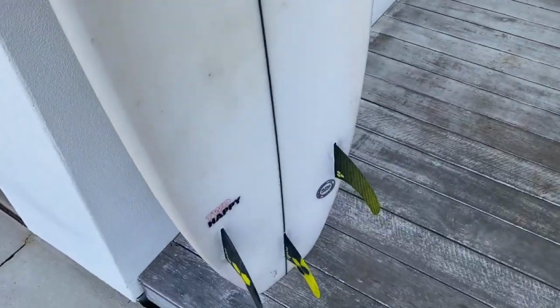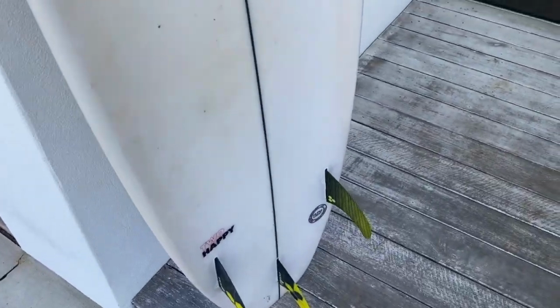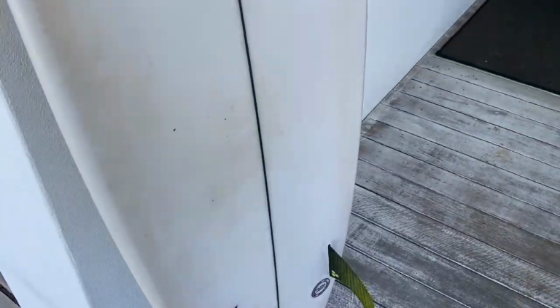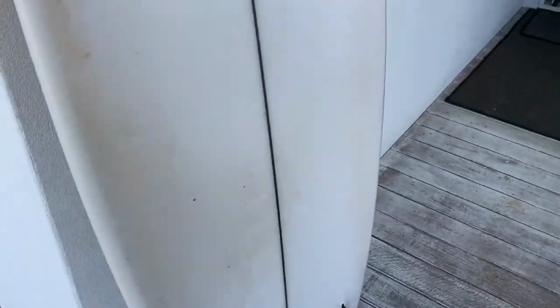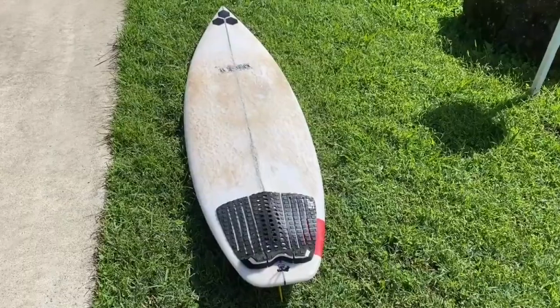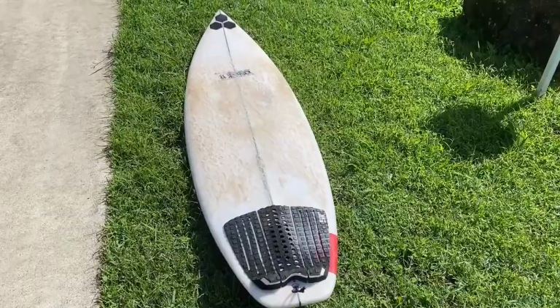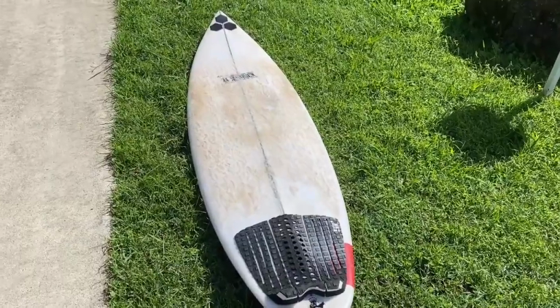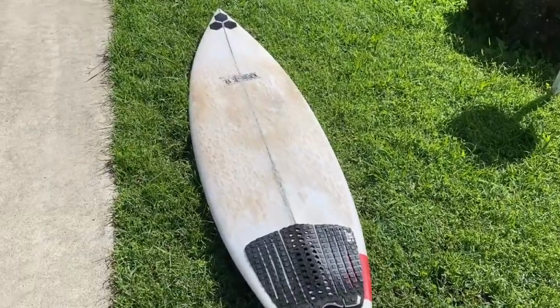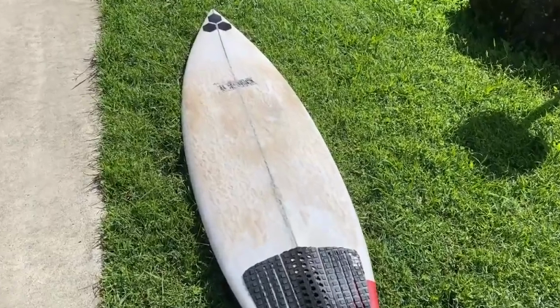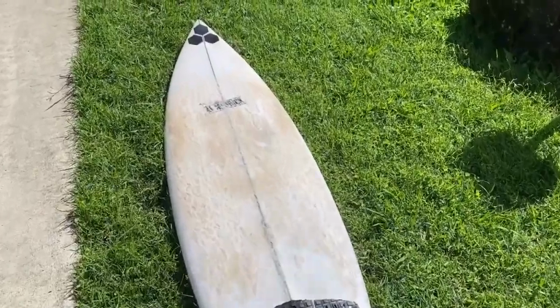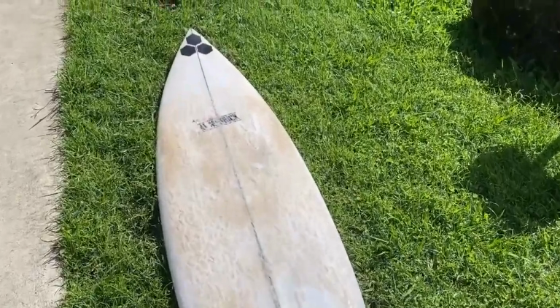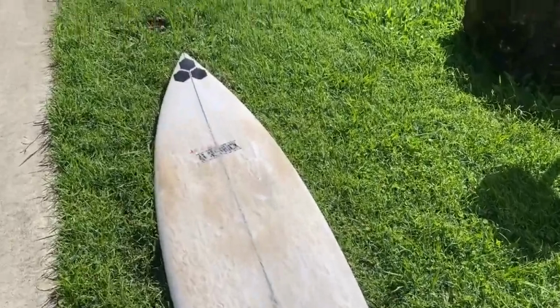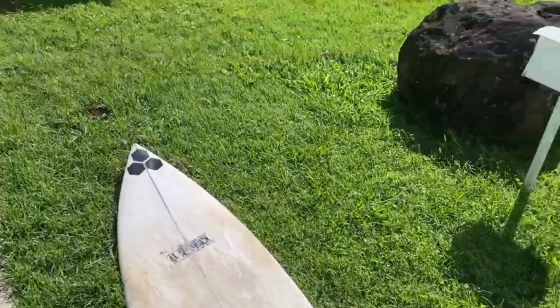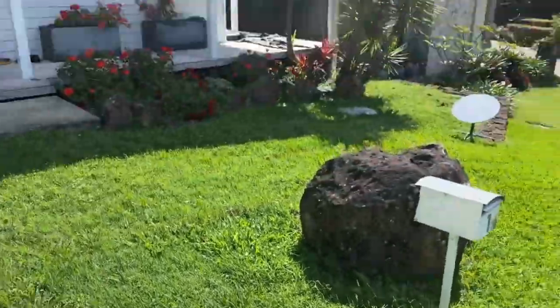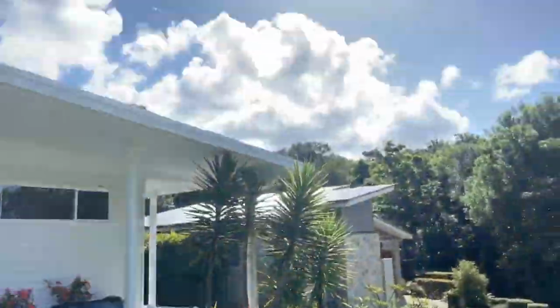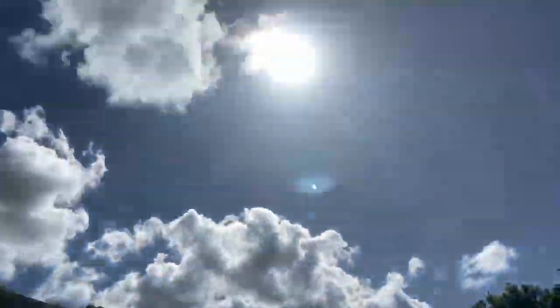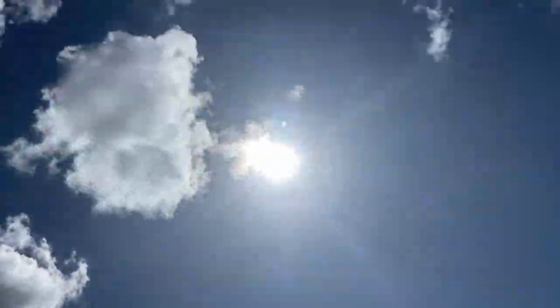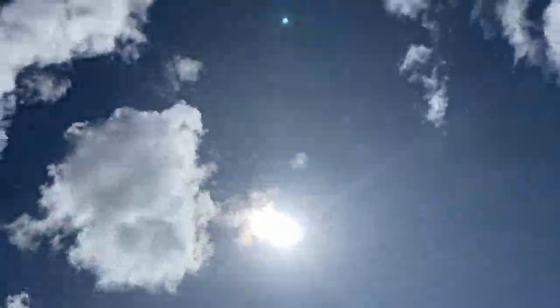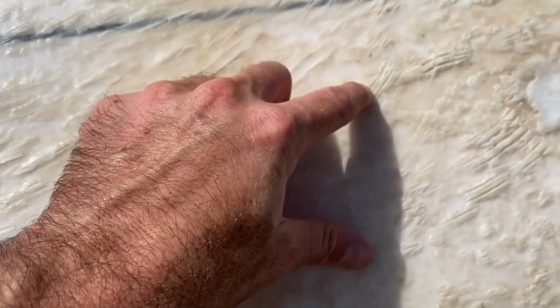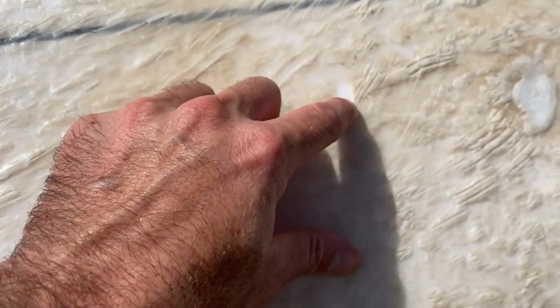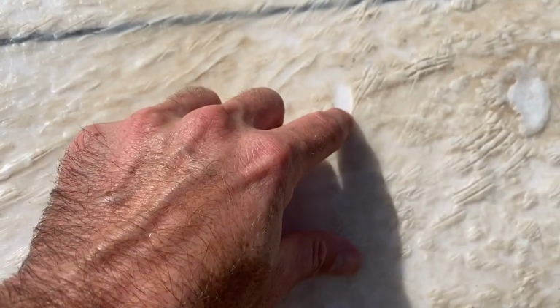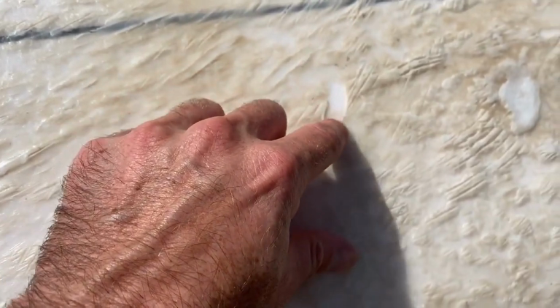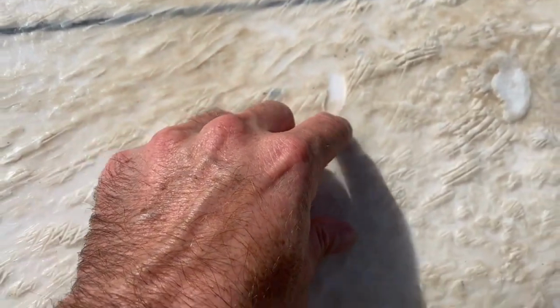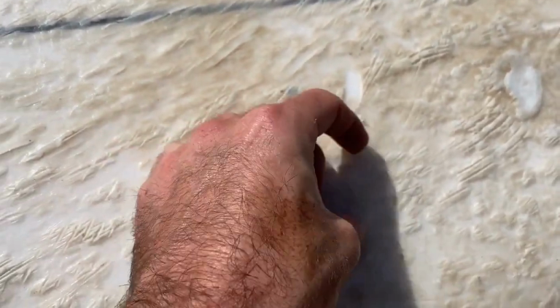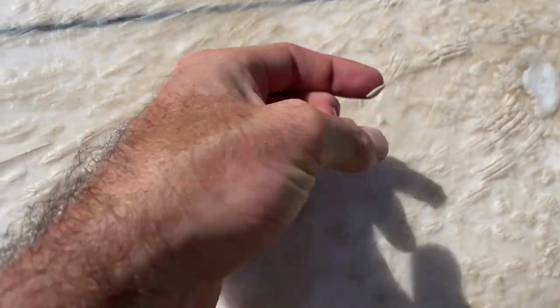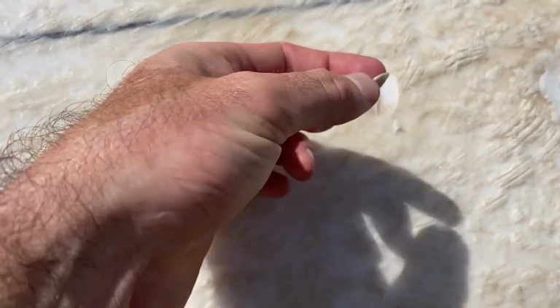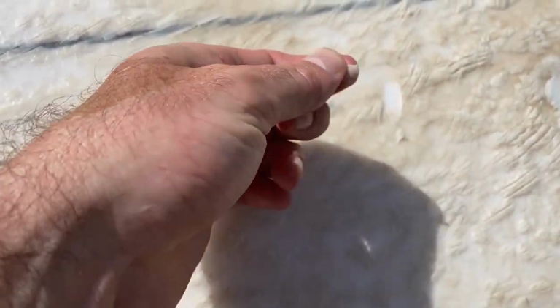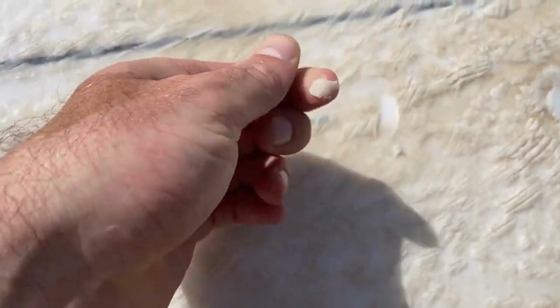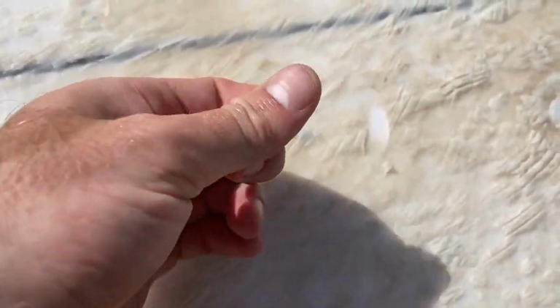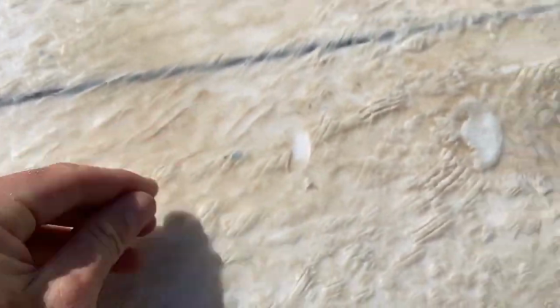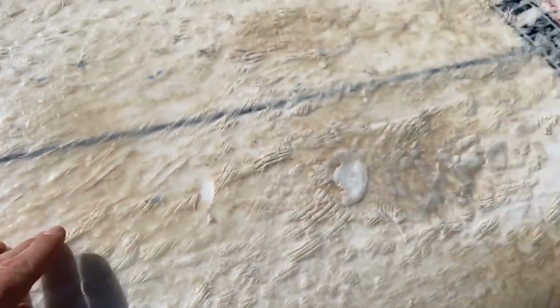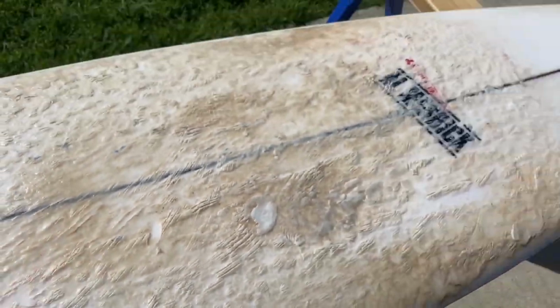The best thing to do to start is throw it in the sun face-up for about 10 to 15 minutes. When you can start to wipe away with your finger, you're on the right track before beginning the wax removal.